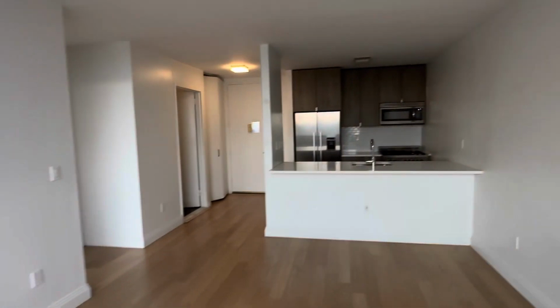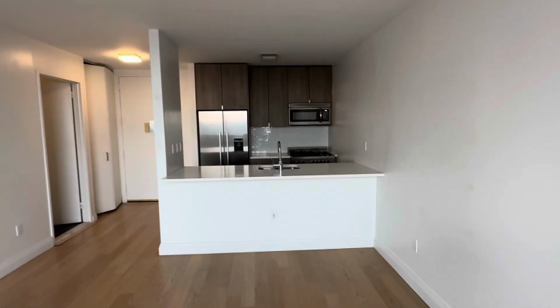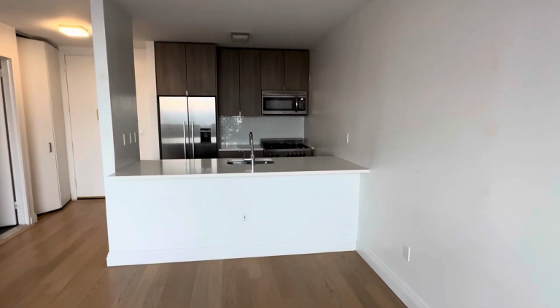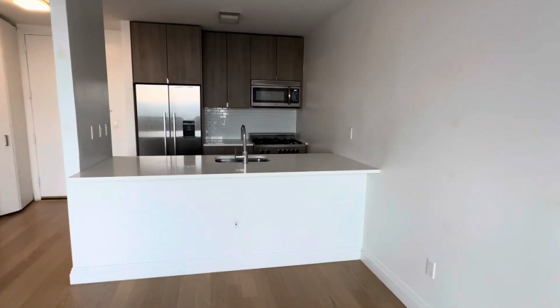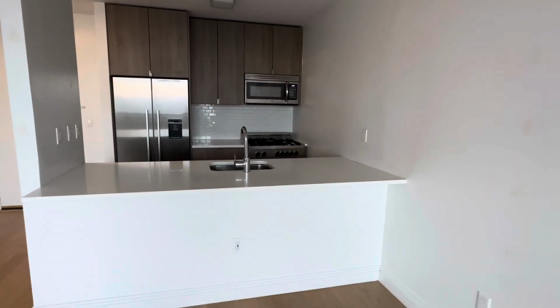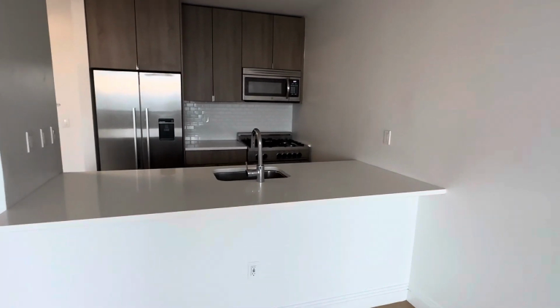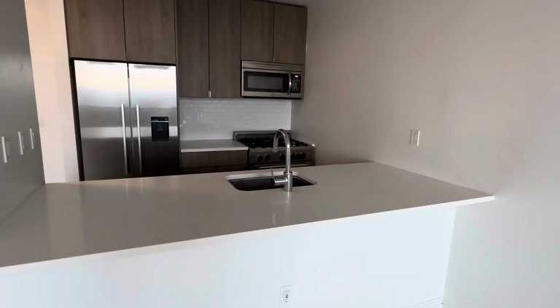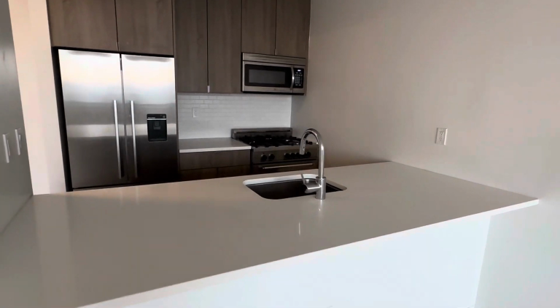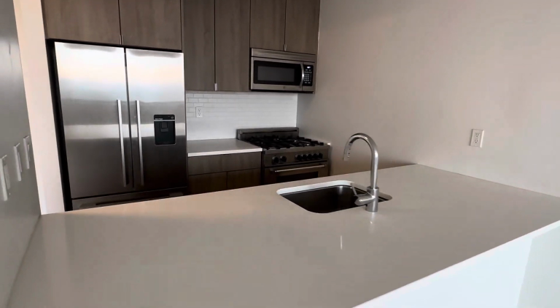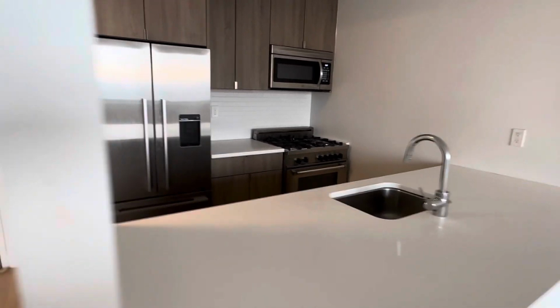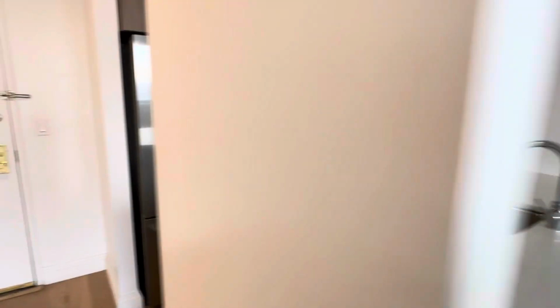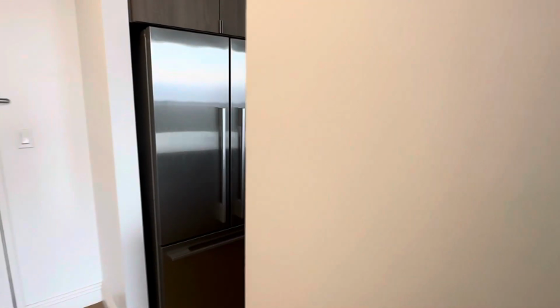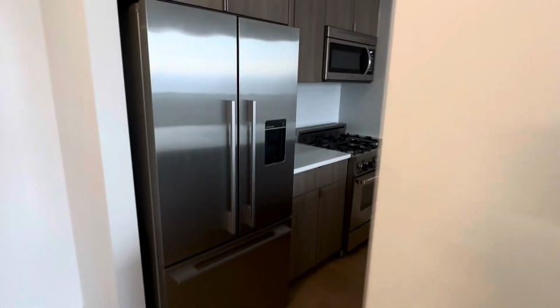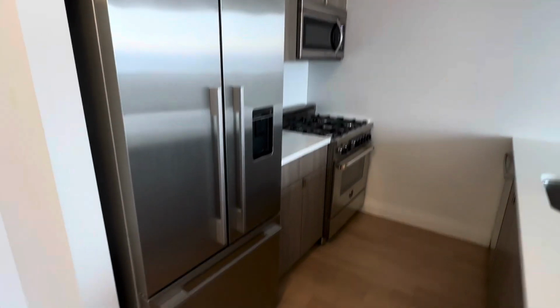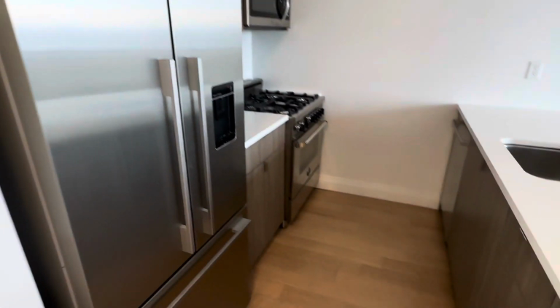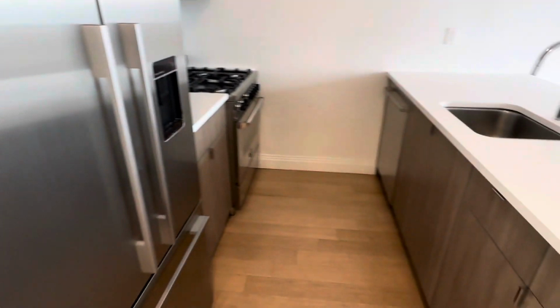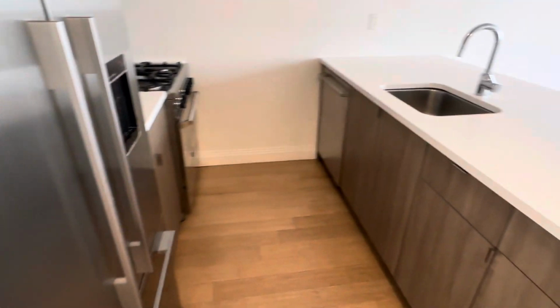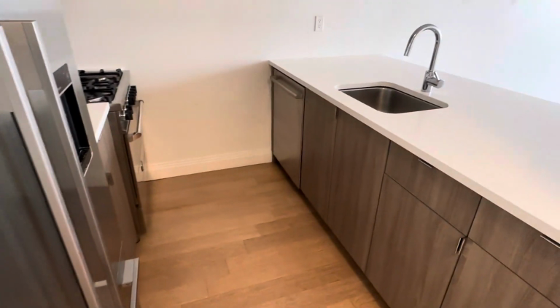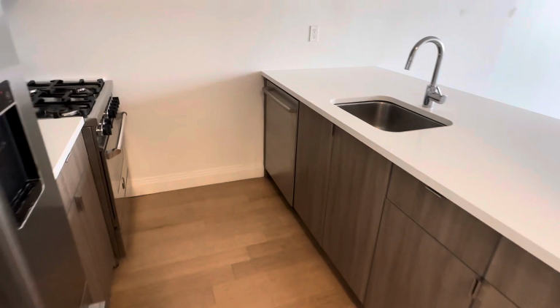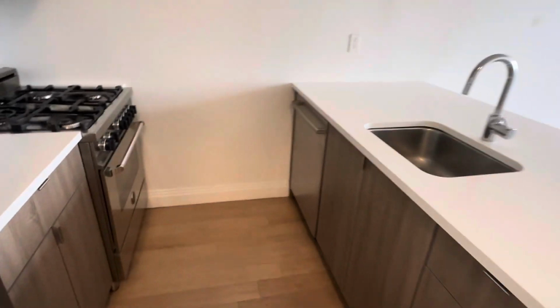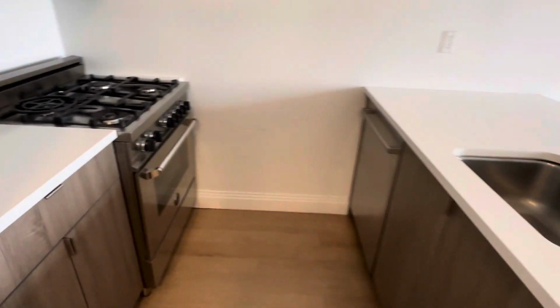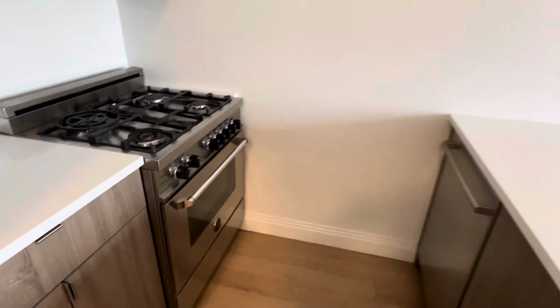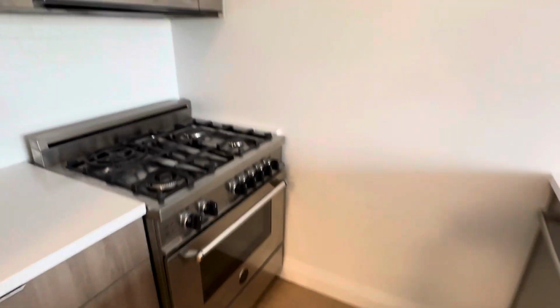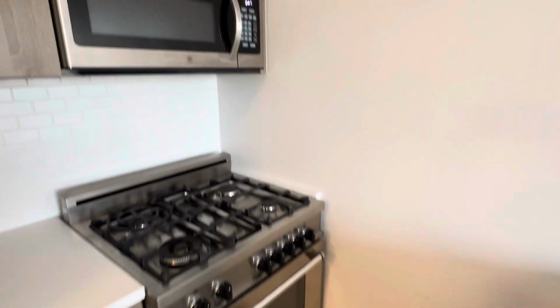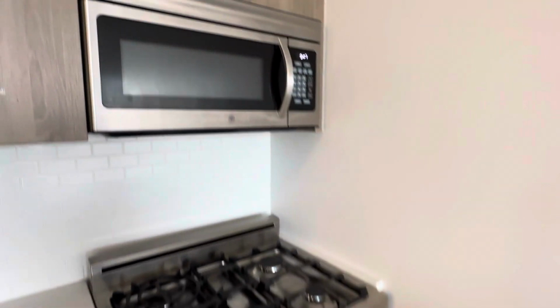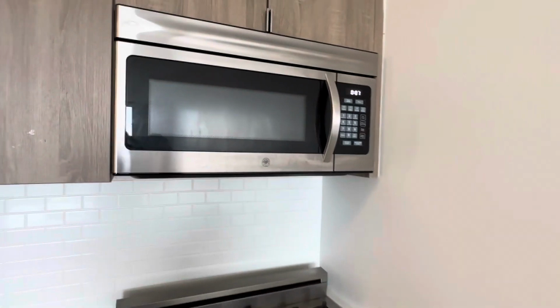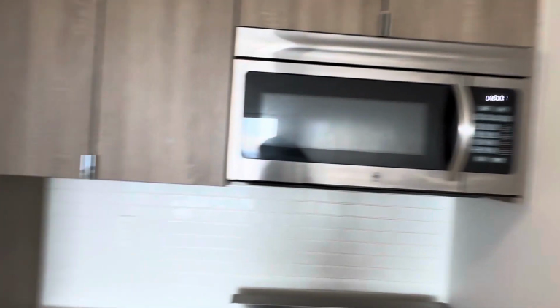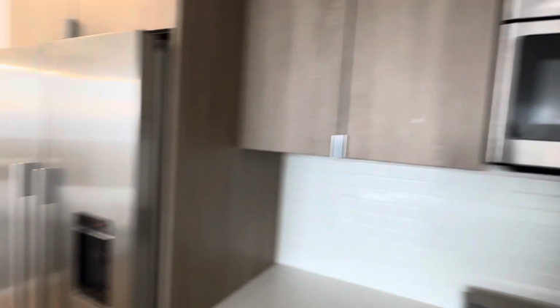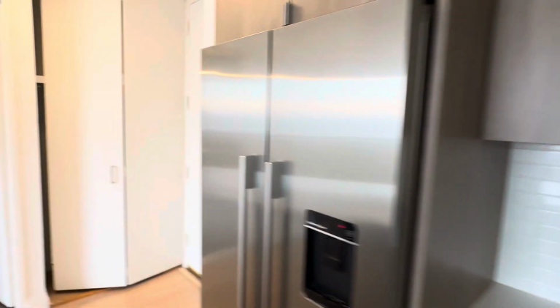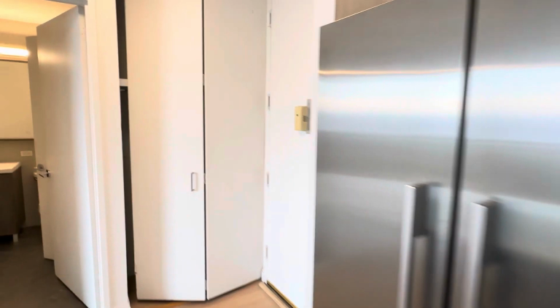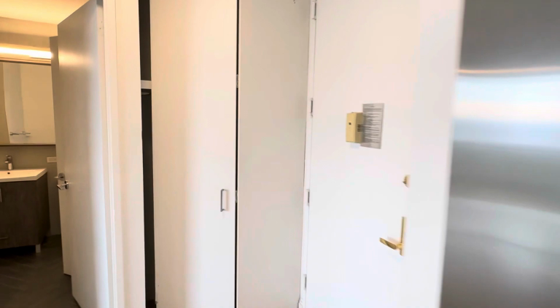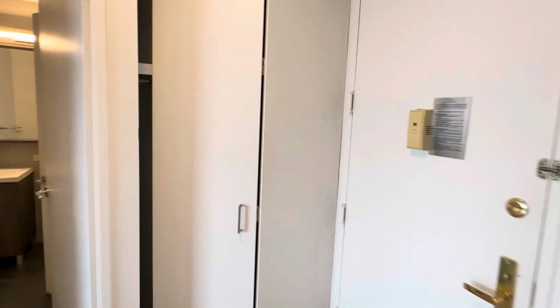The kitchen with the breakfast bar, it's big. To the fridge, dishwasher, oven, microwave, one closet here.